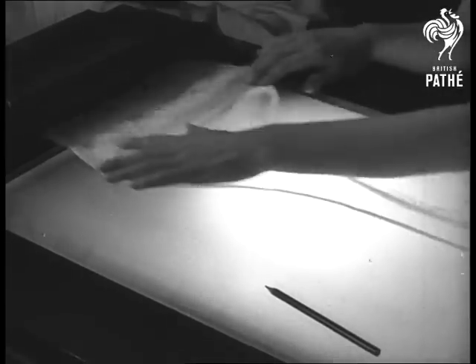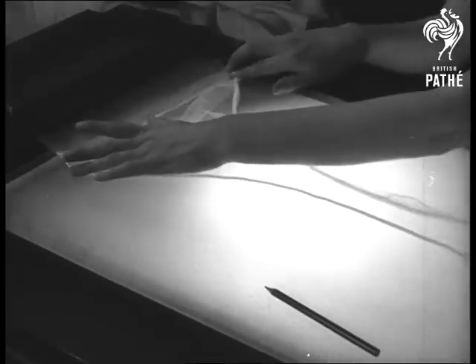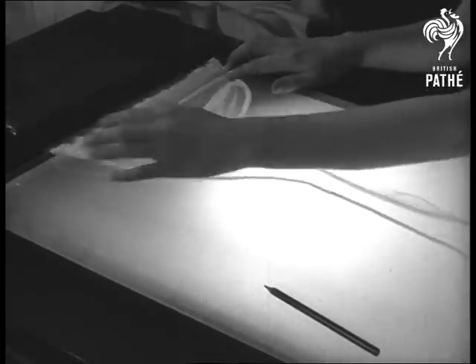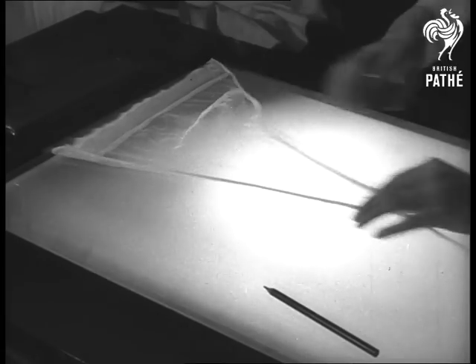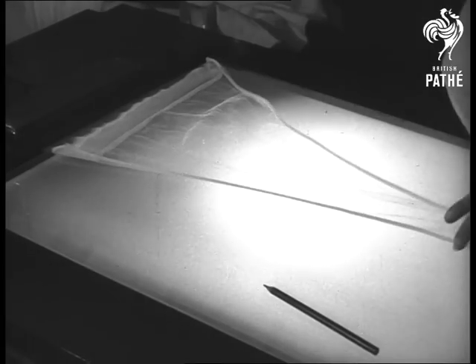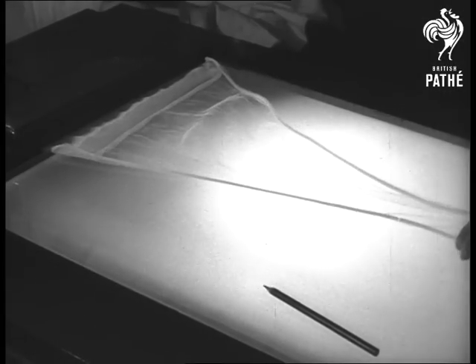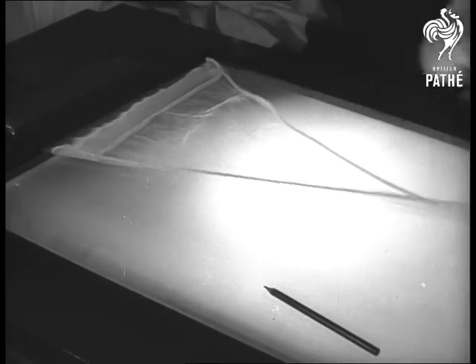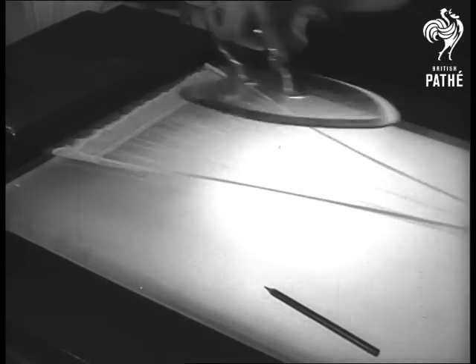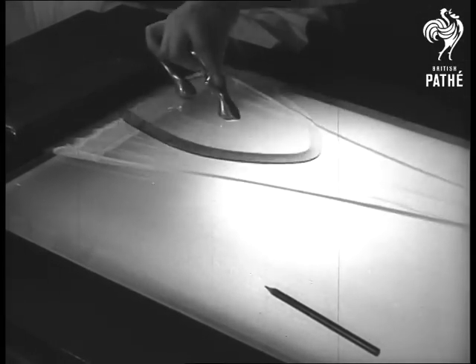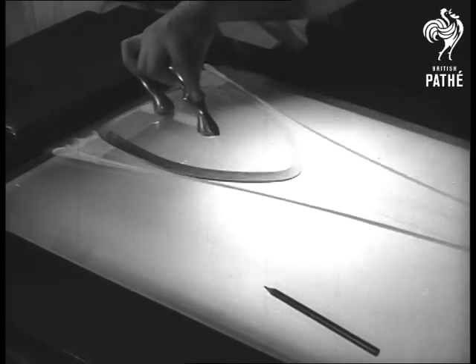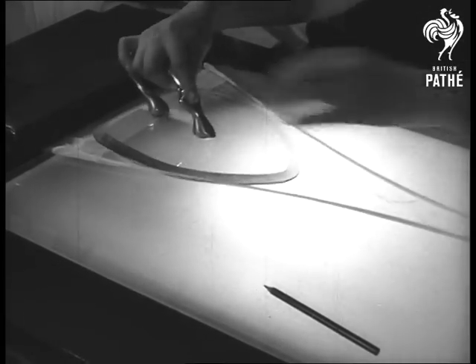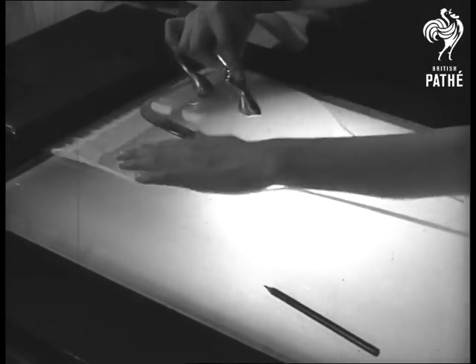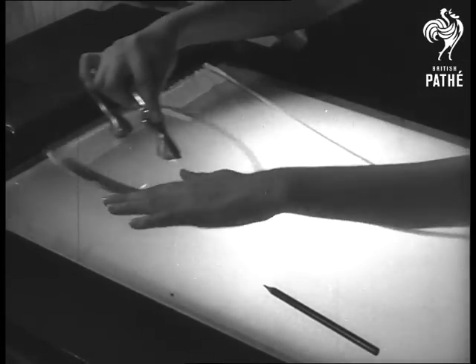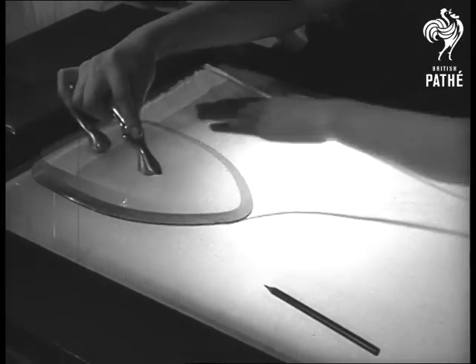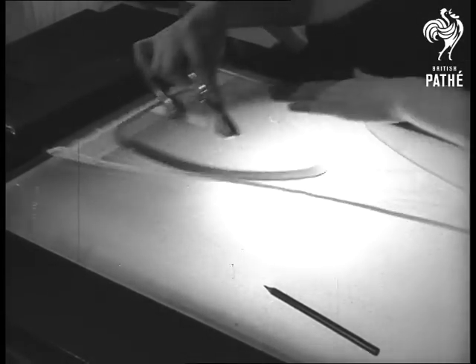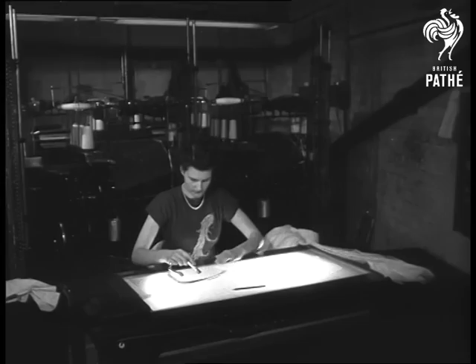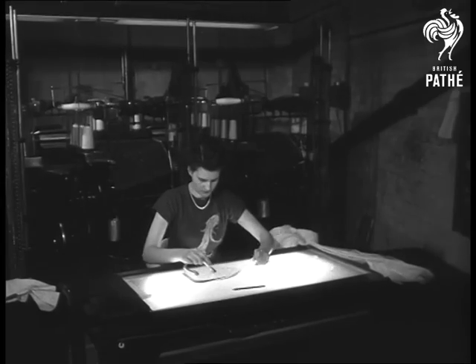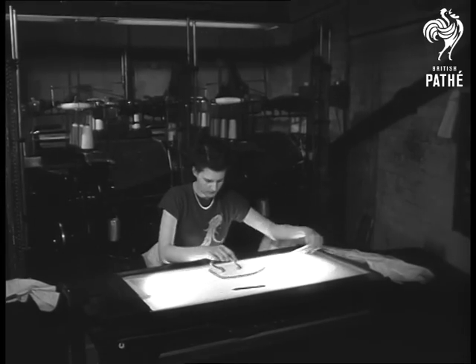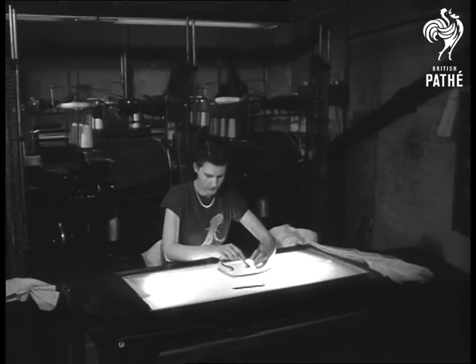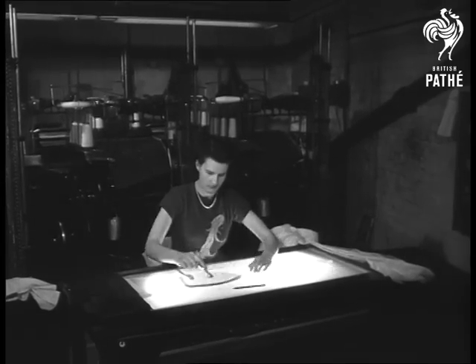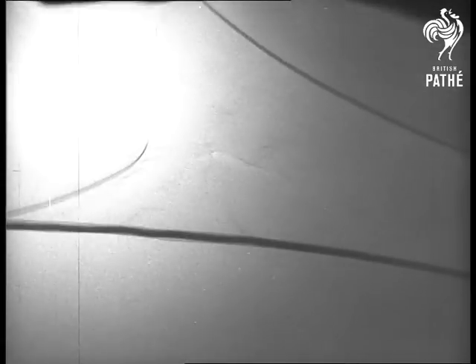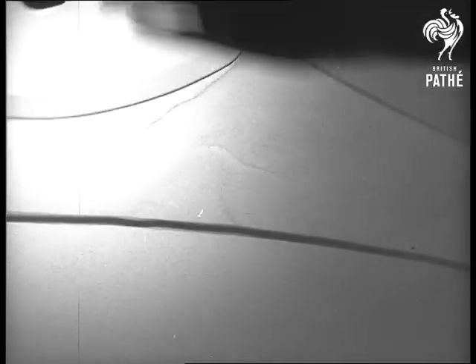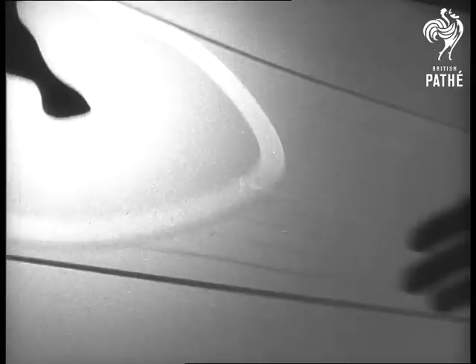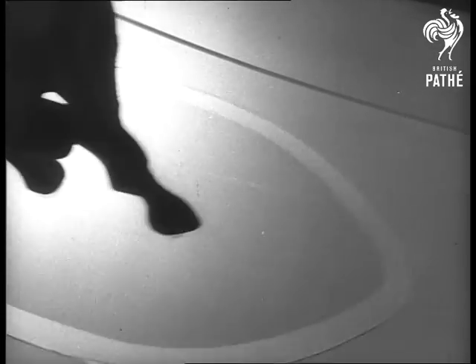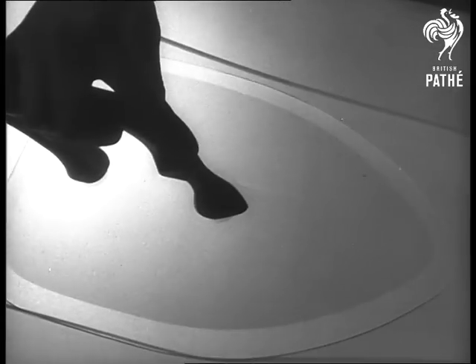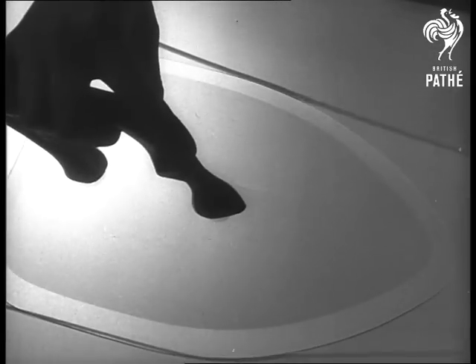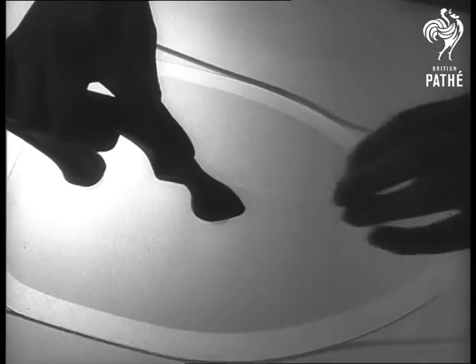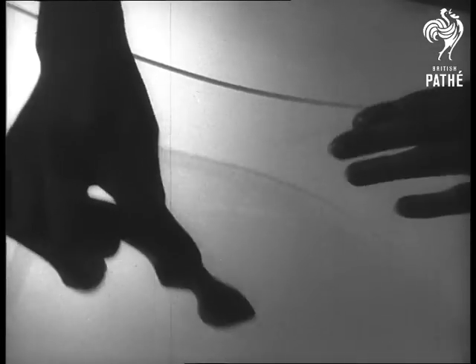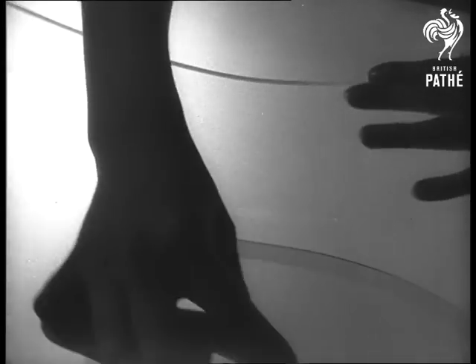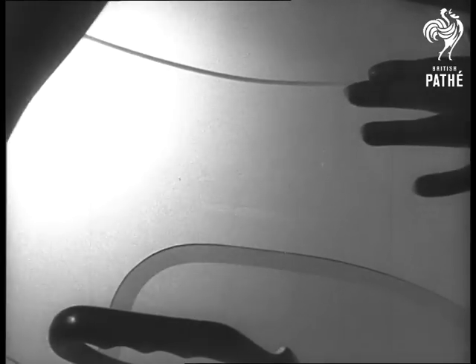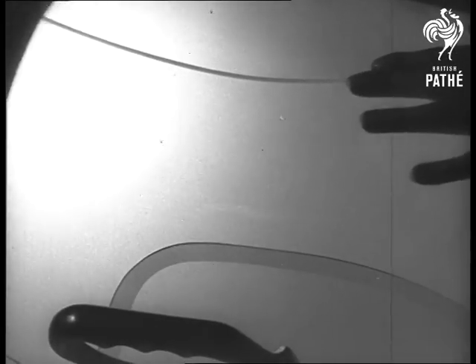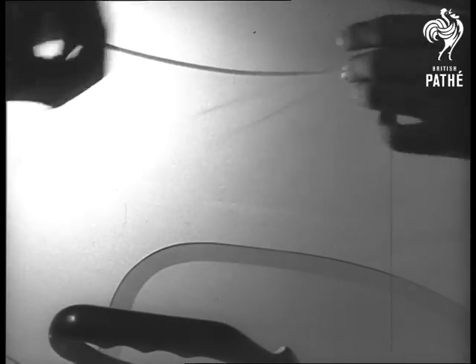In this workroom, 54 gauge is a measurement, not a headache. This inspection brings to light the snags, or drawn coarse threads. The rejects will go back for a pair, dense to the substandard market.